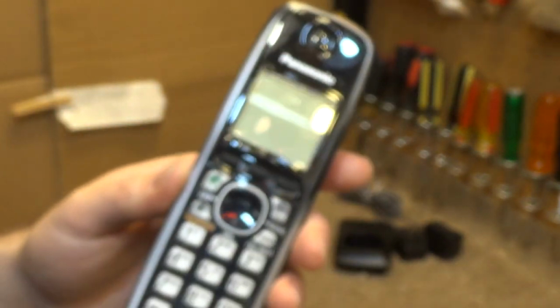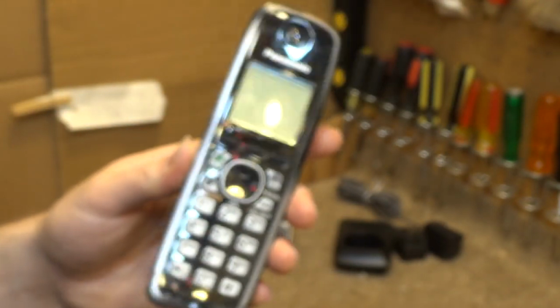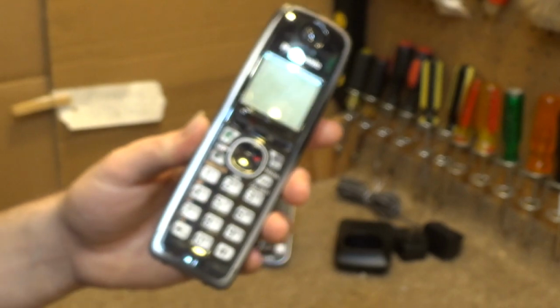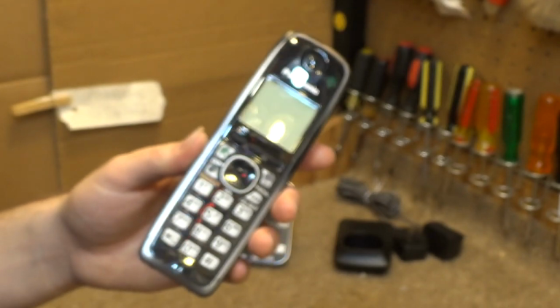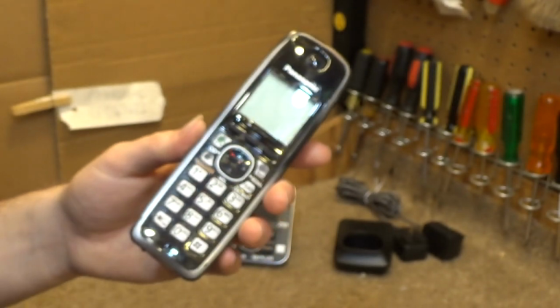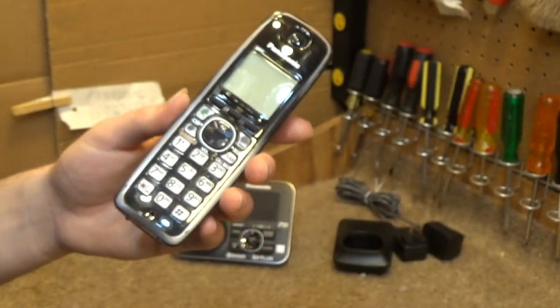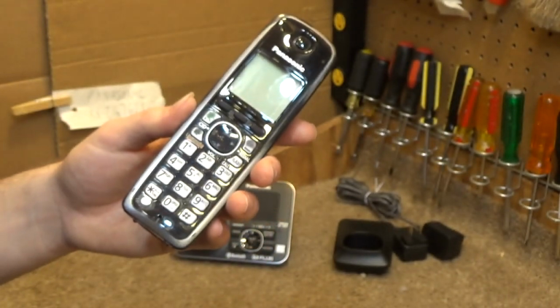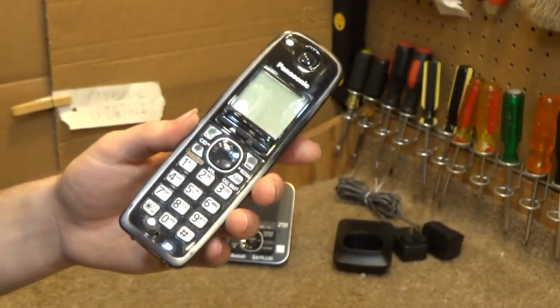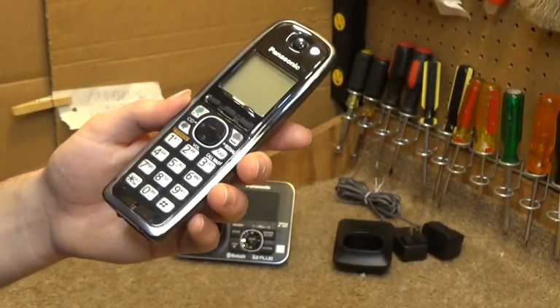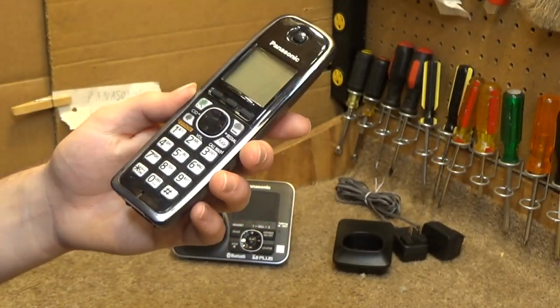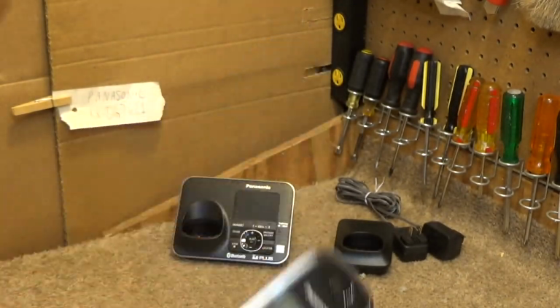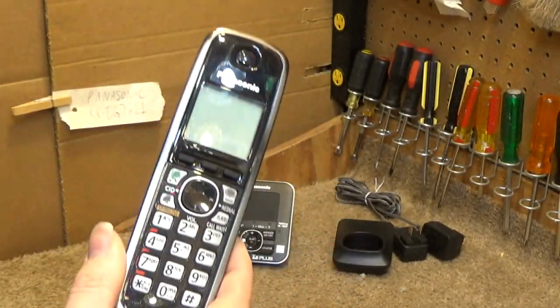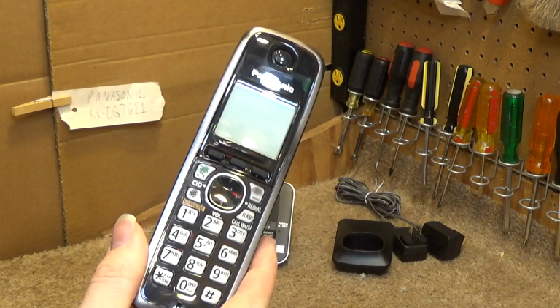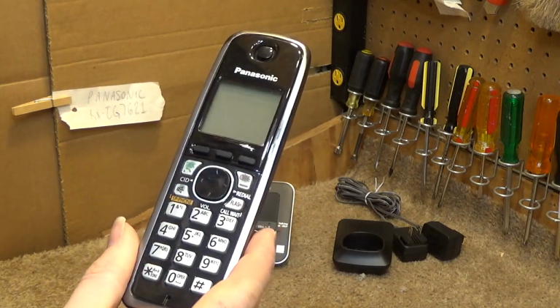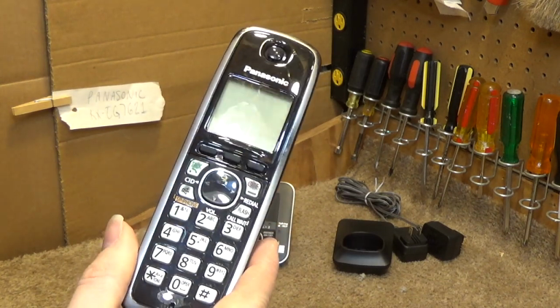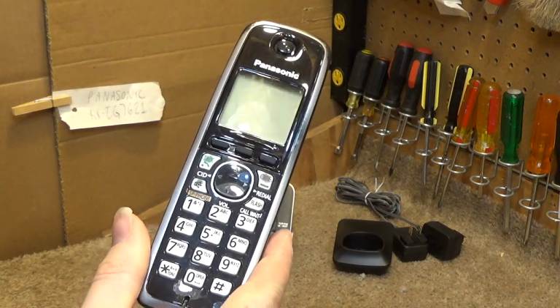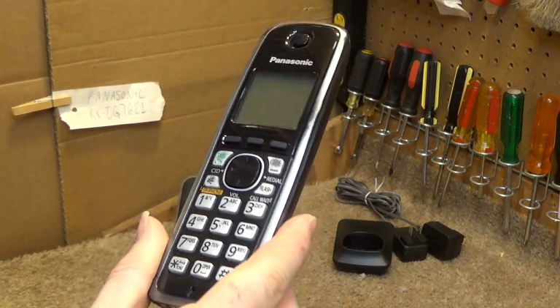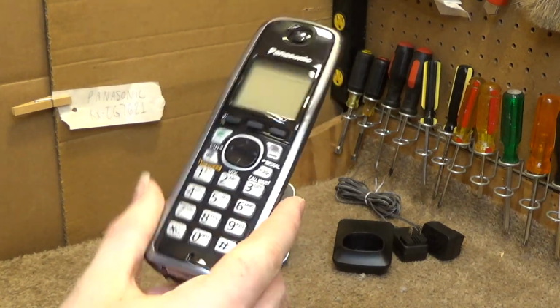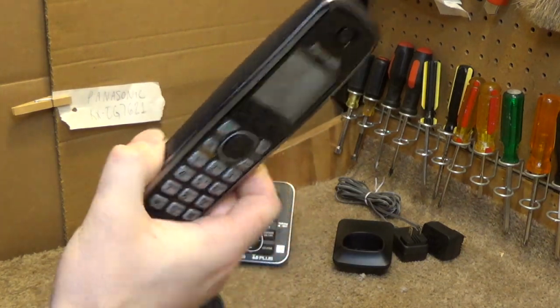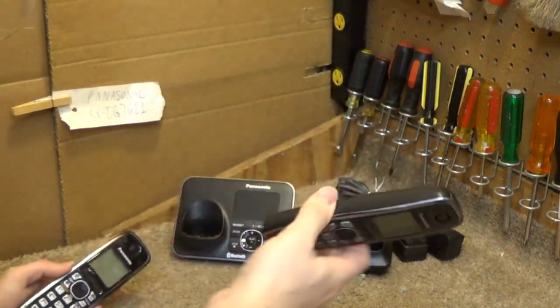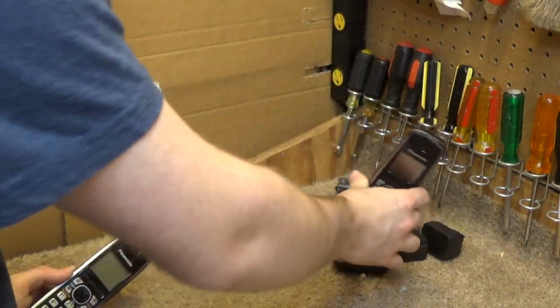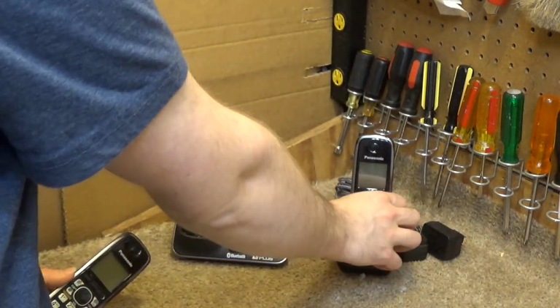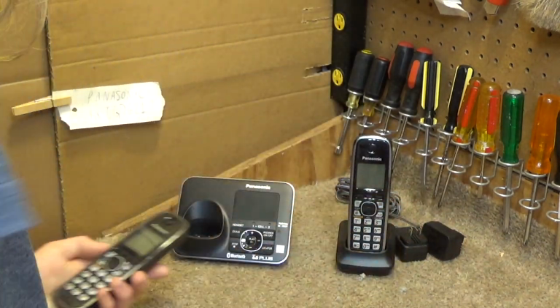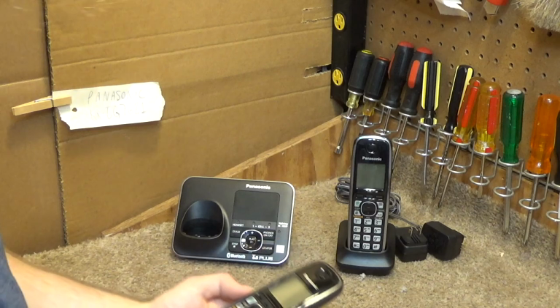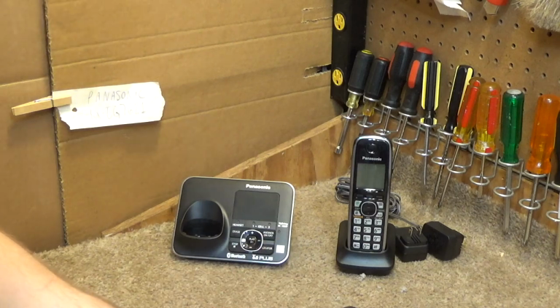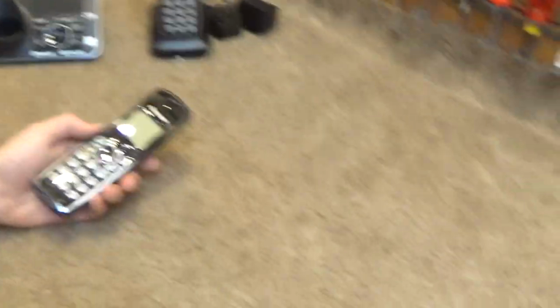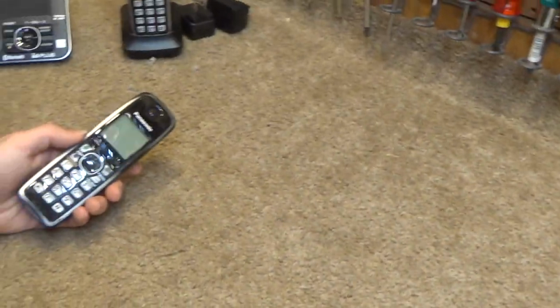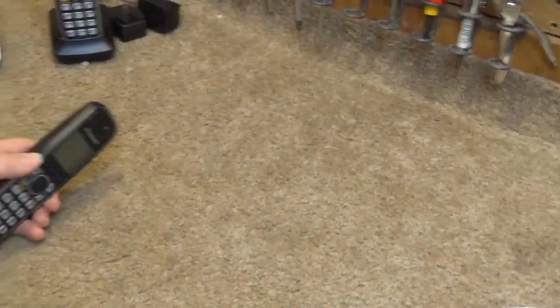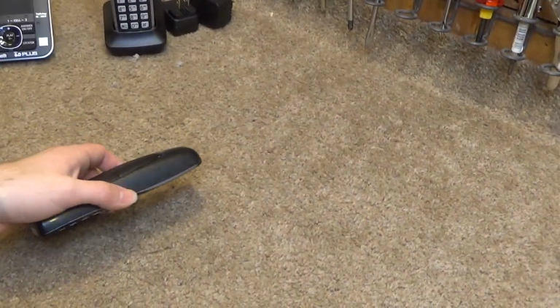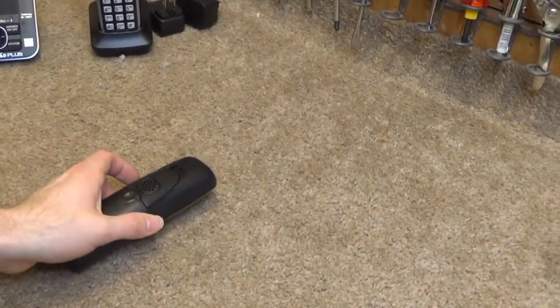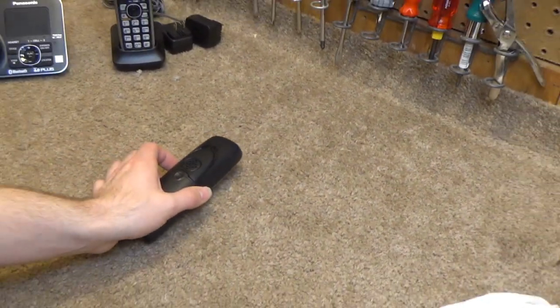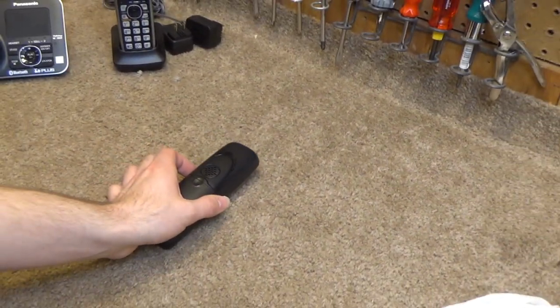This one is having some button issues, so we're going to have to get that taken care of as well. This one was not having any button issues when we started, so this one is fine. Let's go ahead and get this handset opened up and take a look inside.